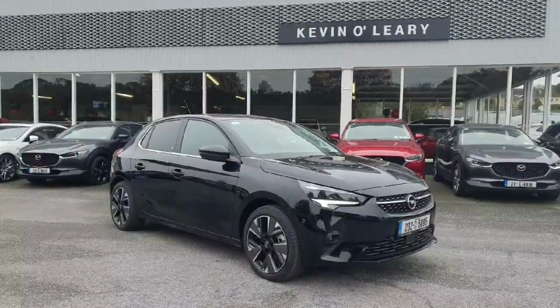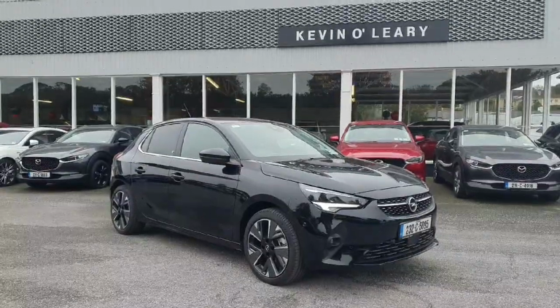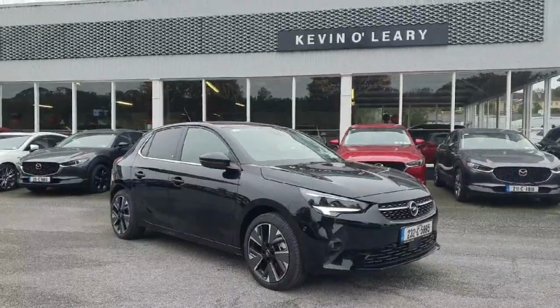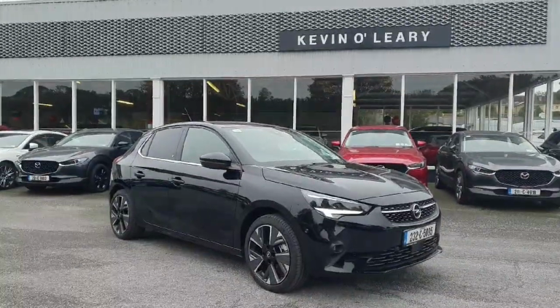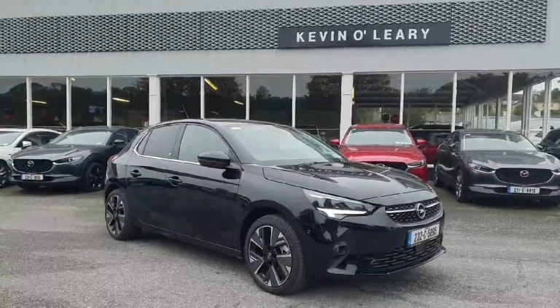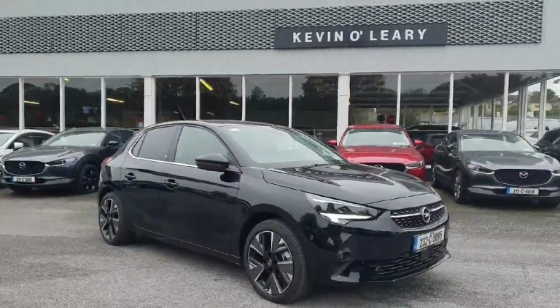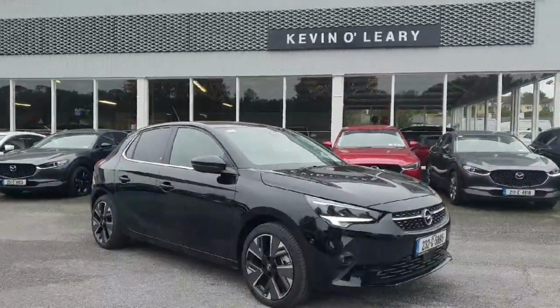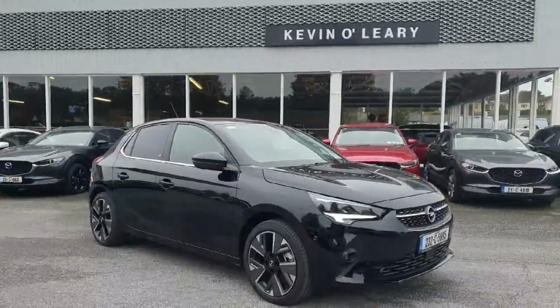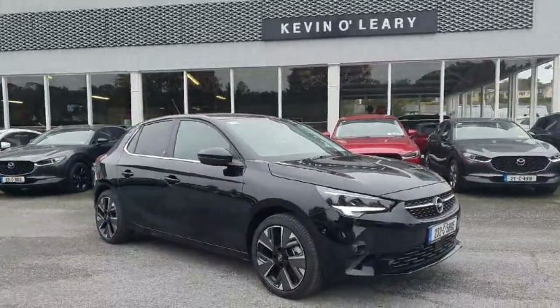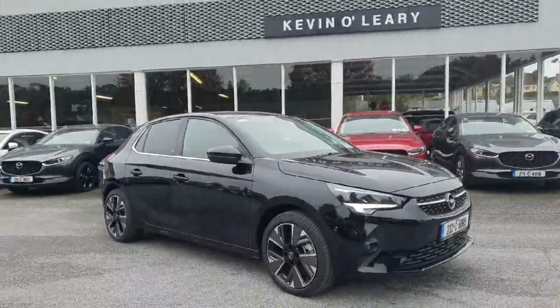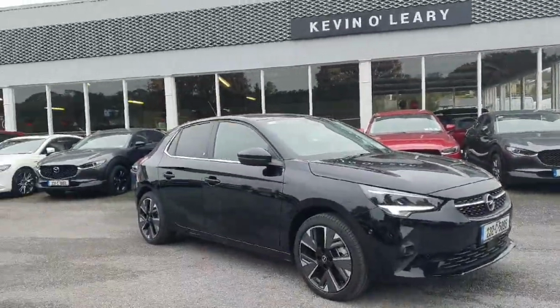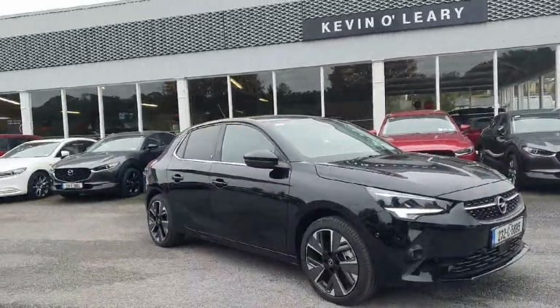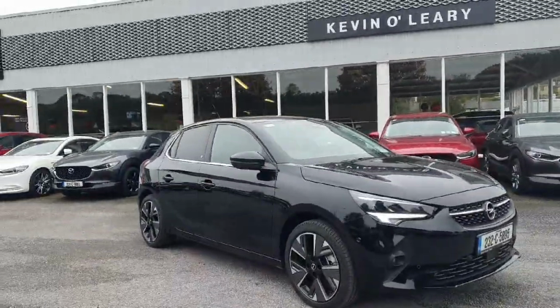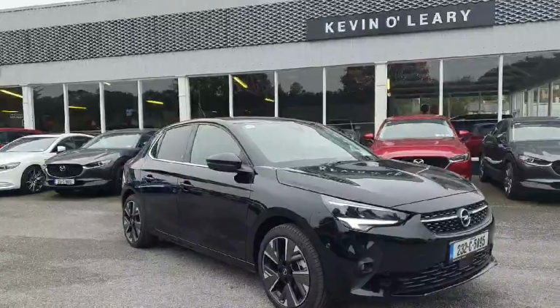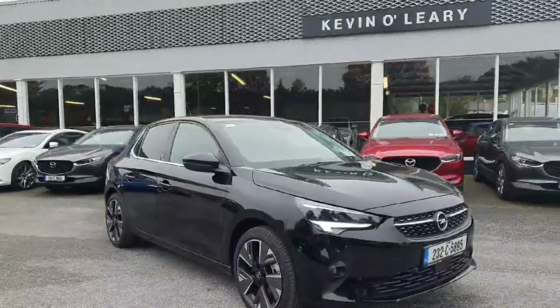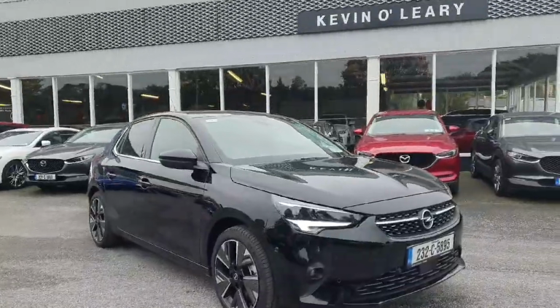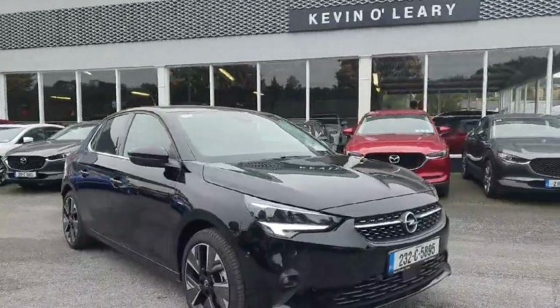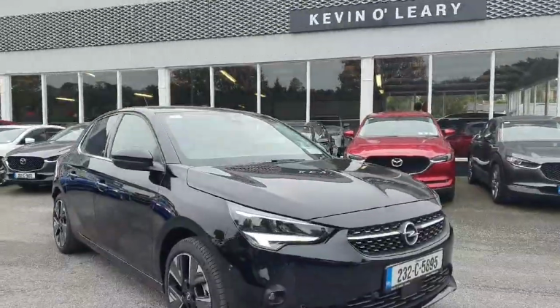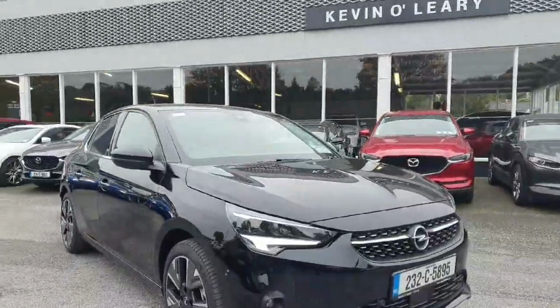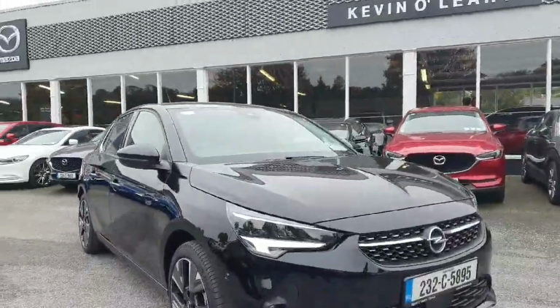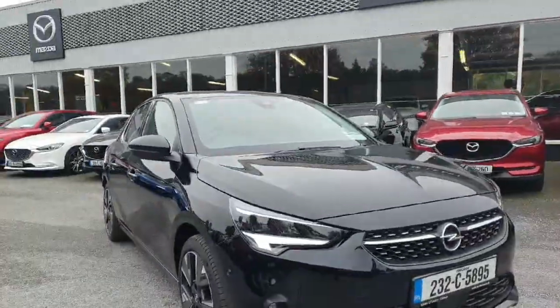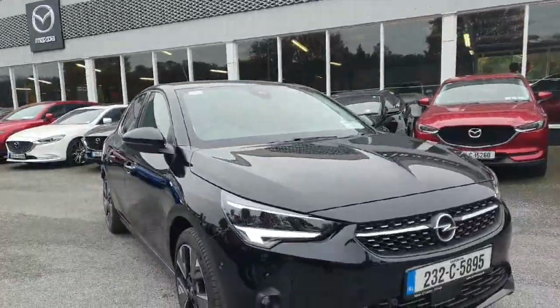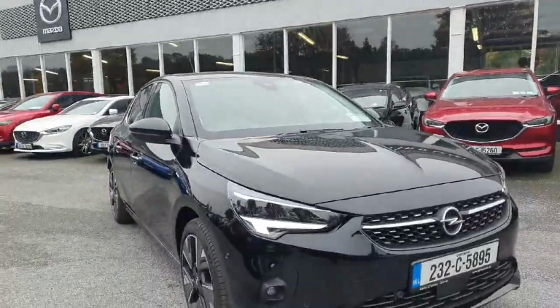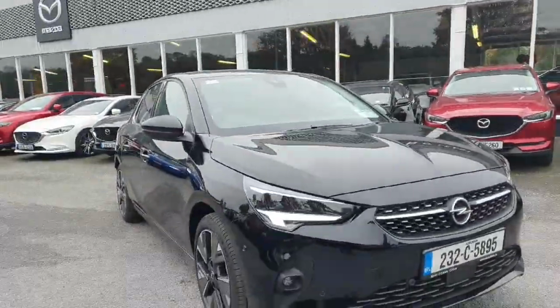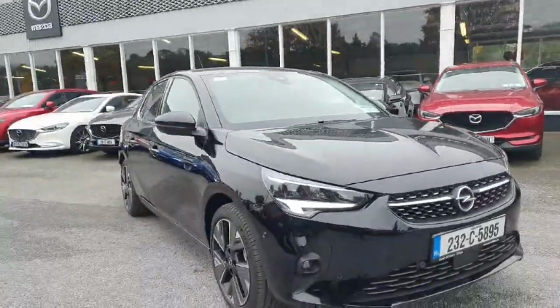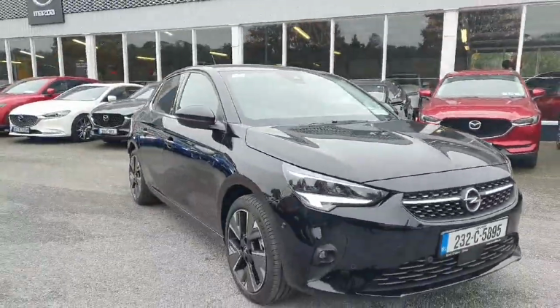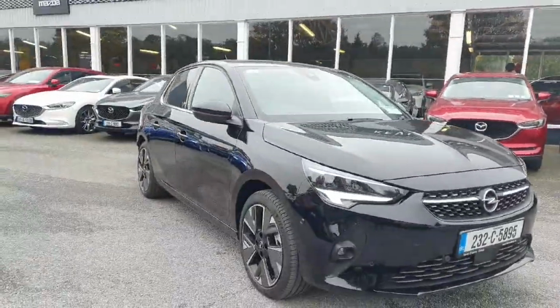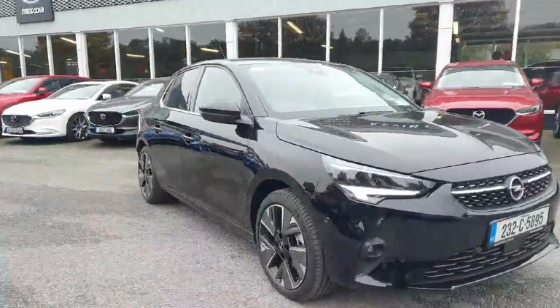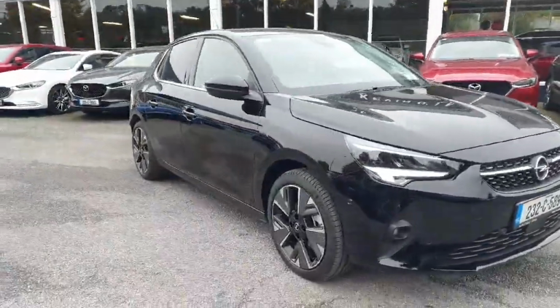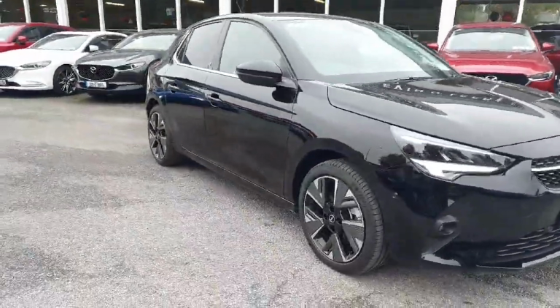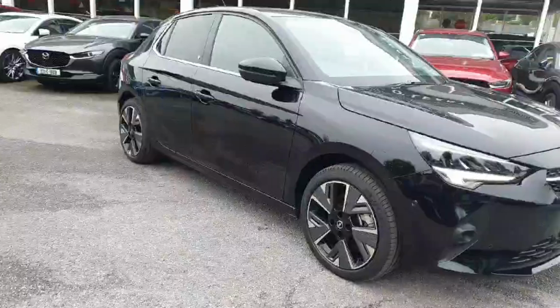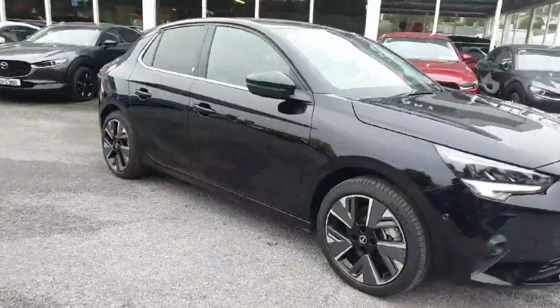Here we have the 232 Opel Corsa E. This is the fully electric, fully automatic Opel Corsa — the elite model in gorgeous black colour.